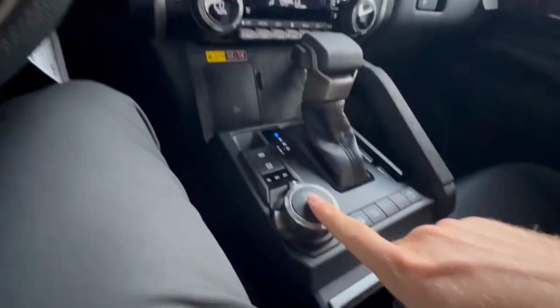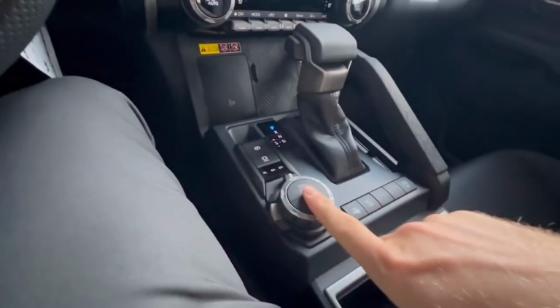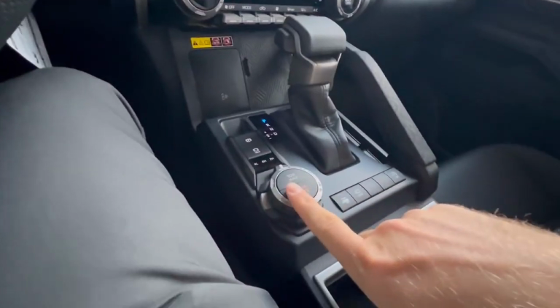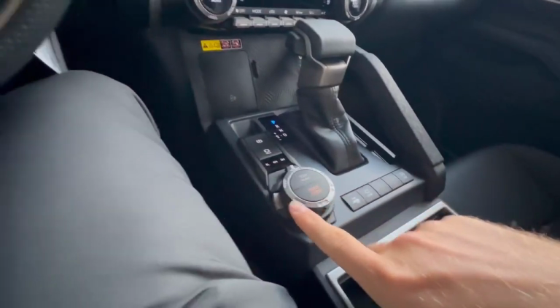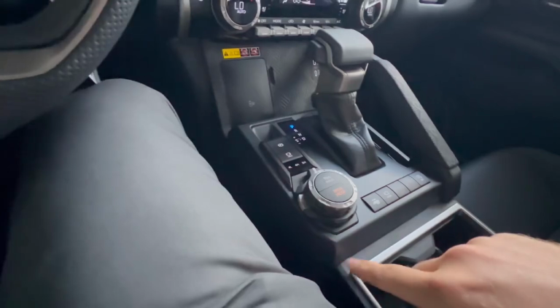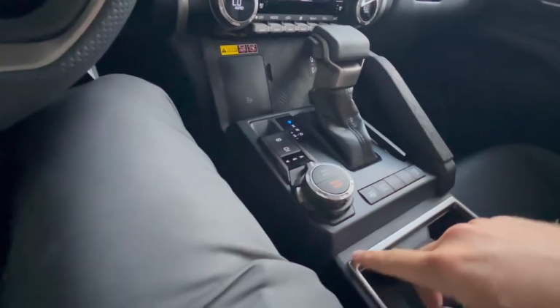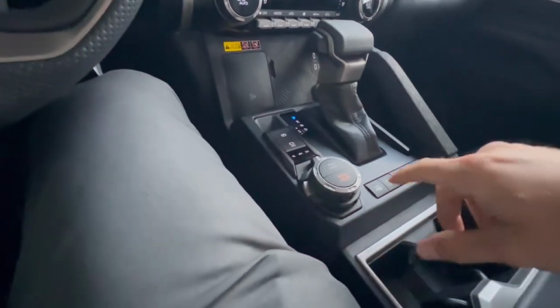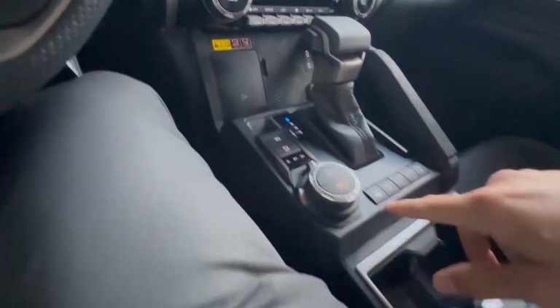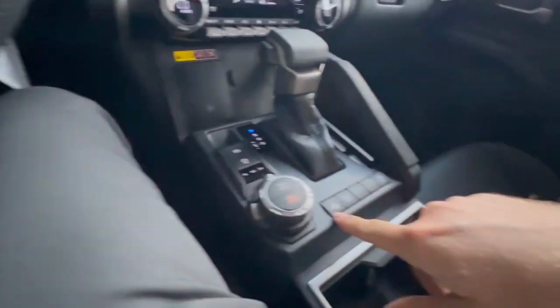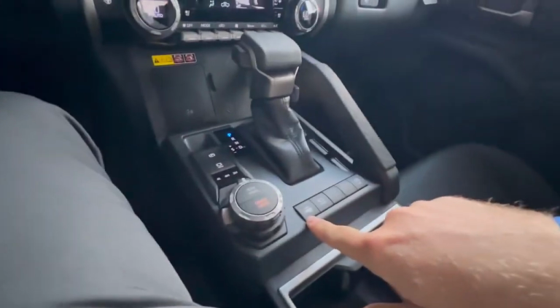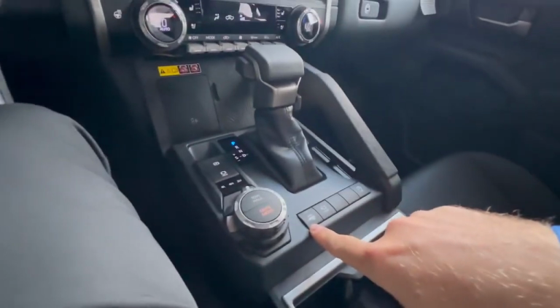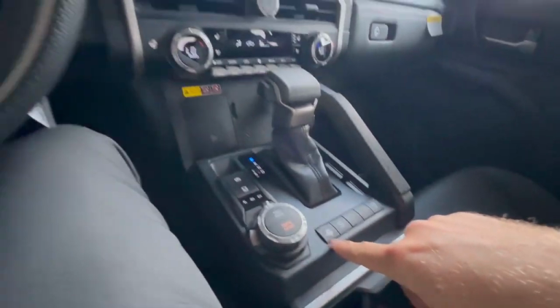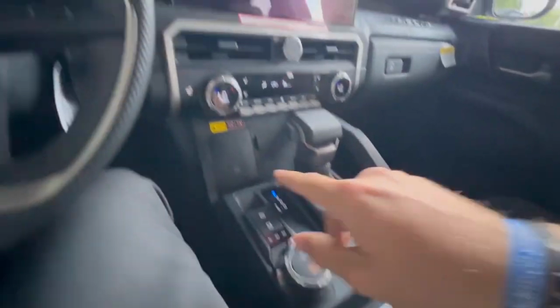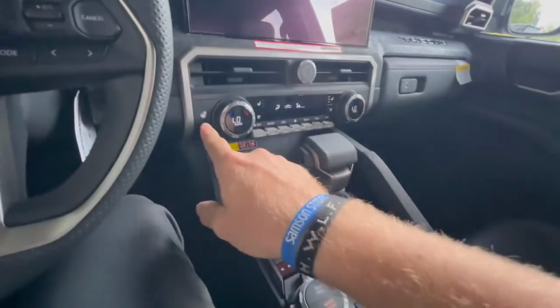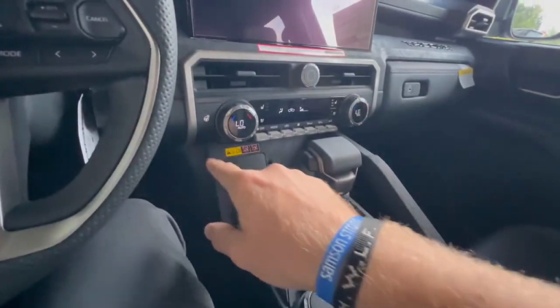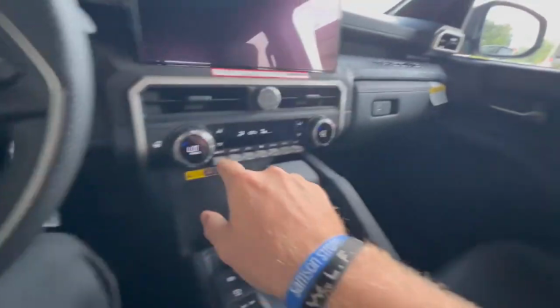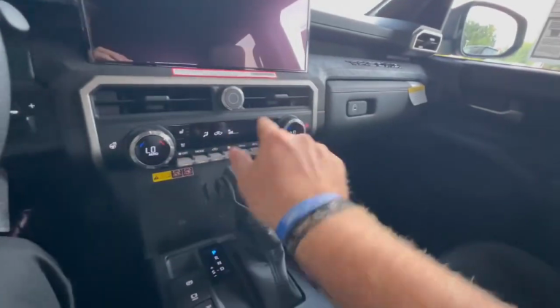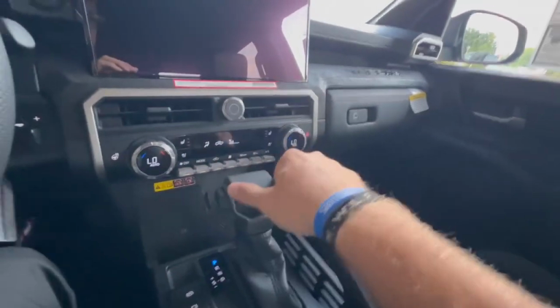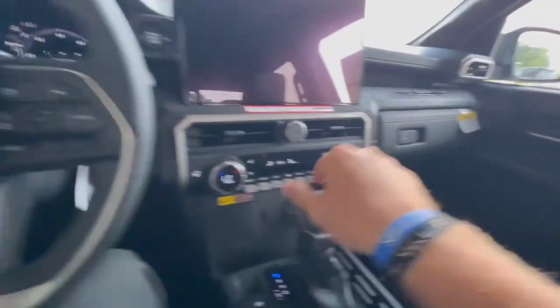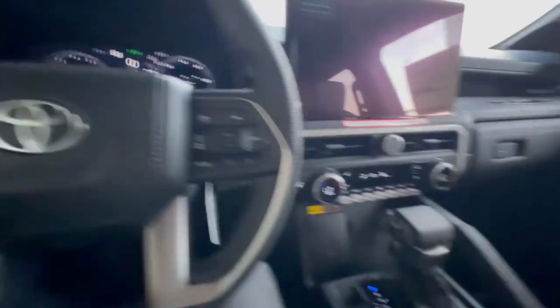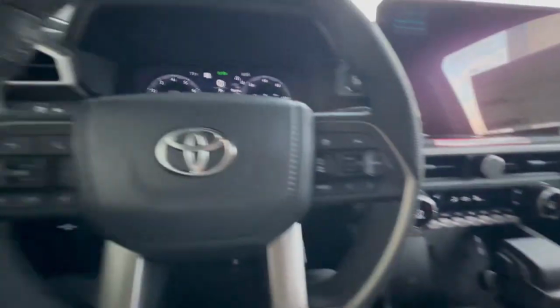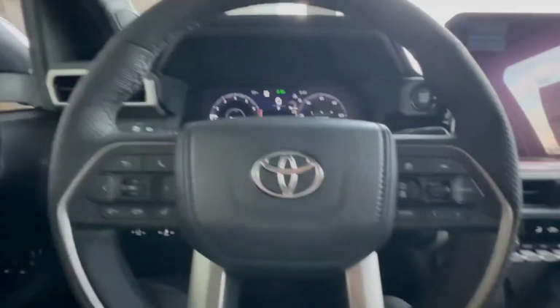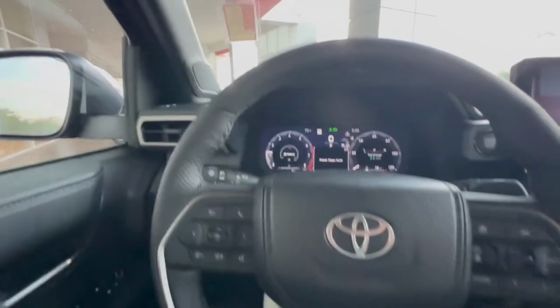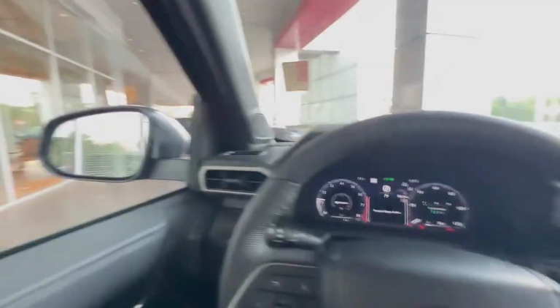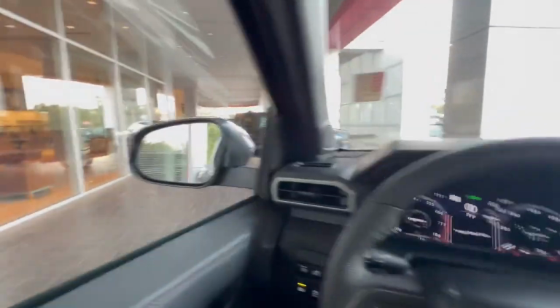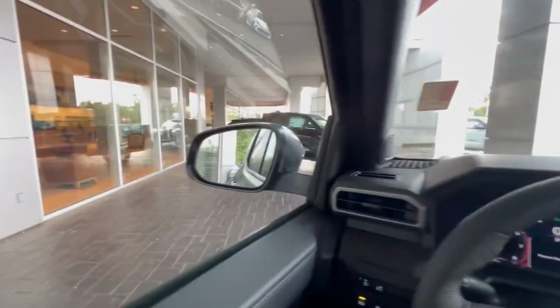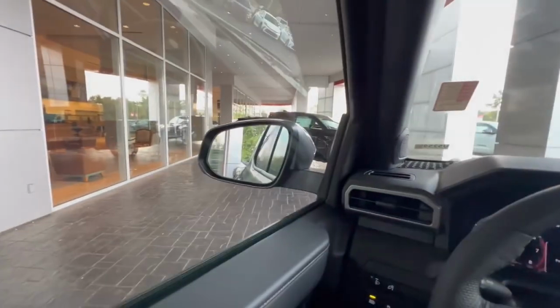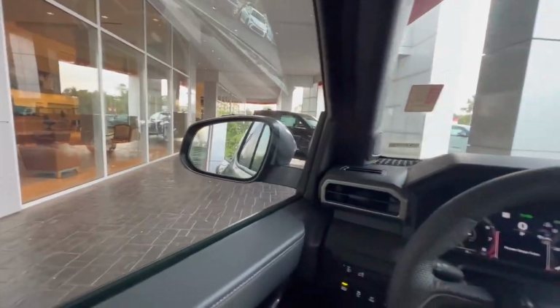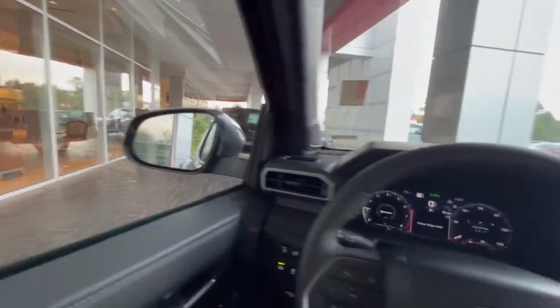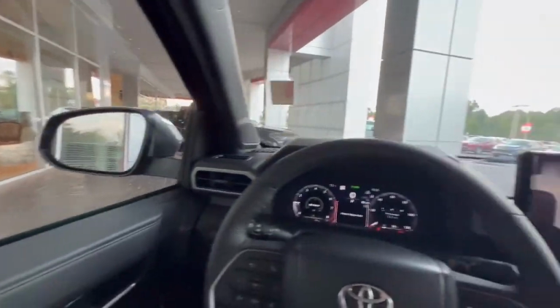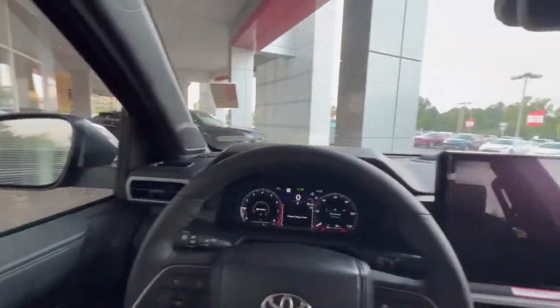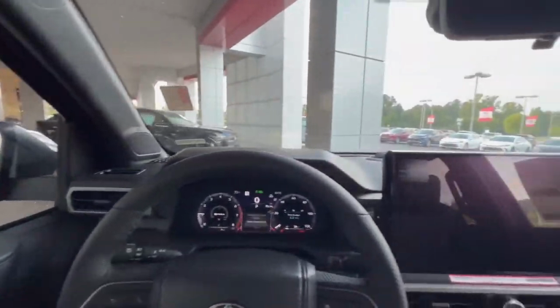Four-wheel drive controls, trailer brake controller, heated steering wheel, heated and cooled seats, a lot of room, and blind spot monitoring system as well.